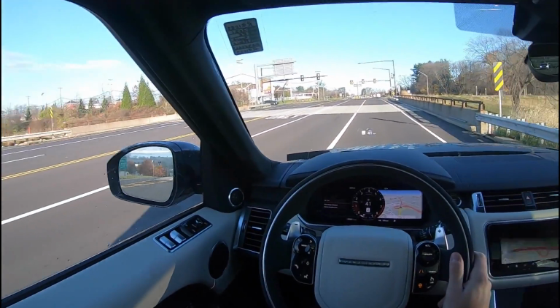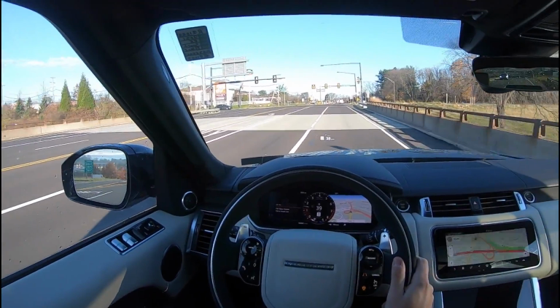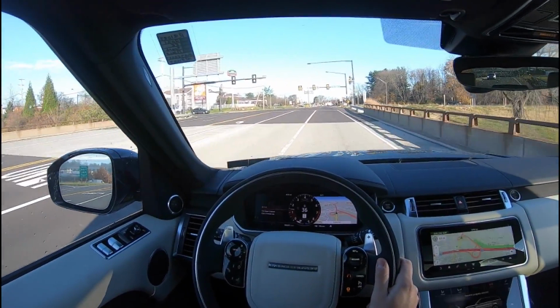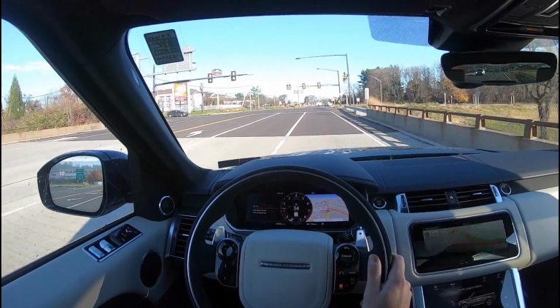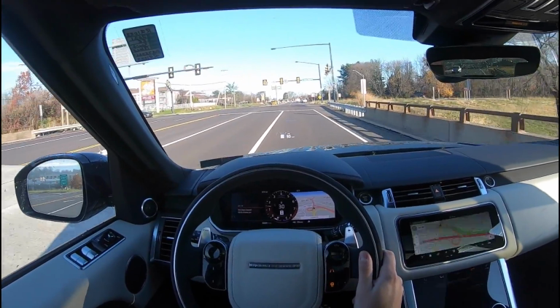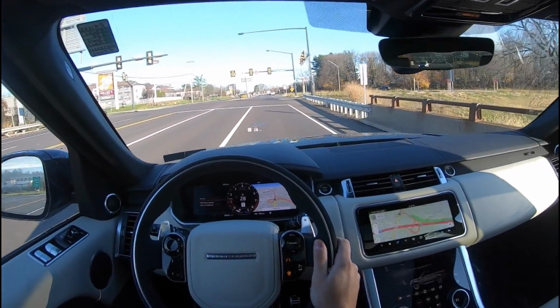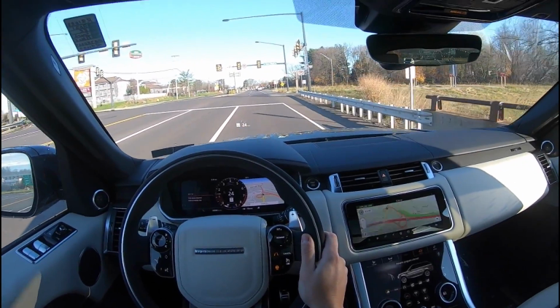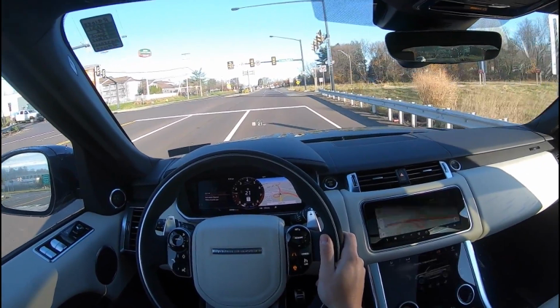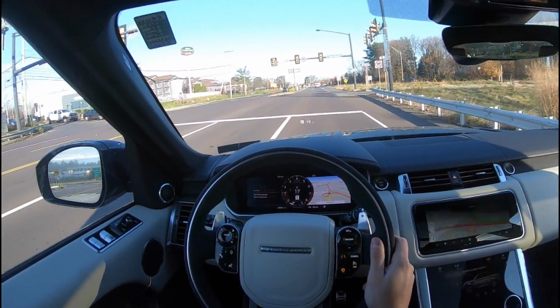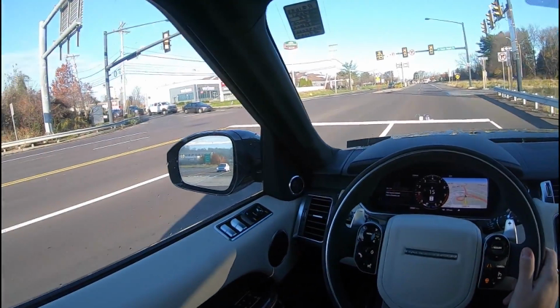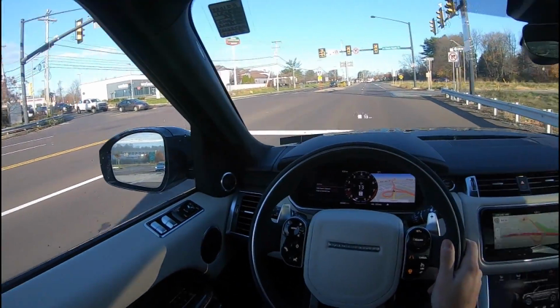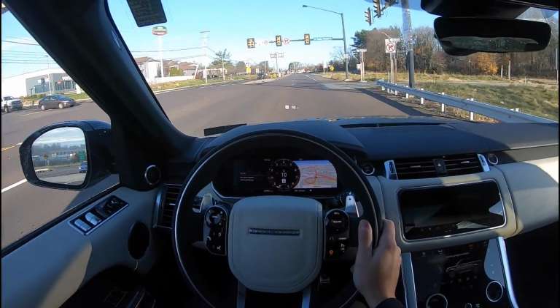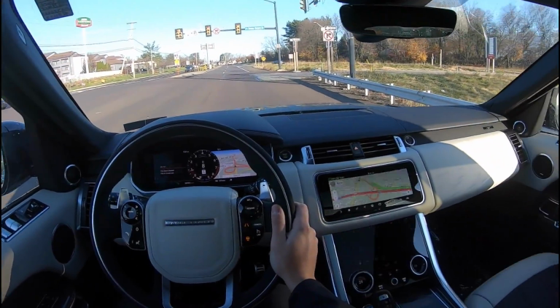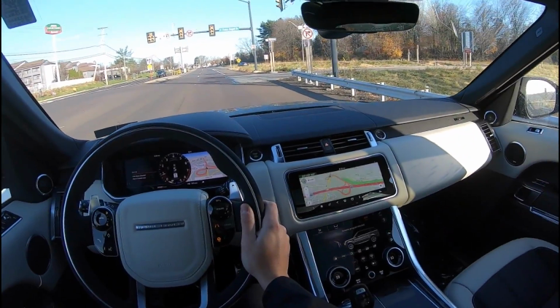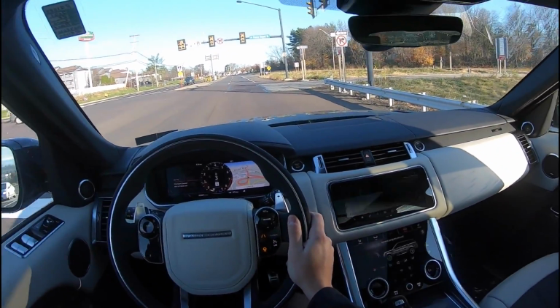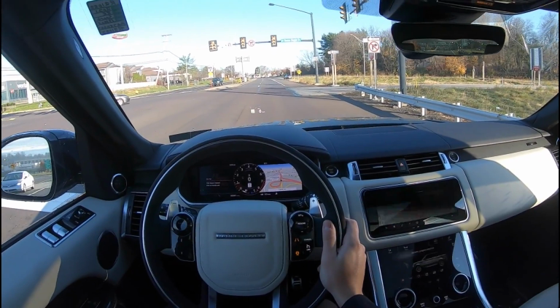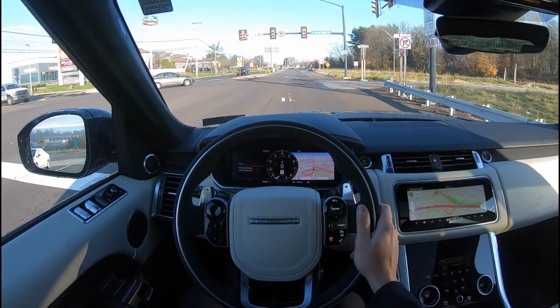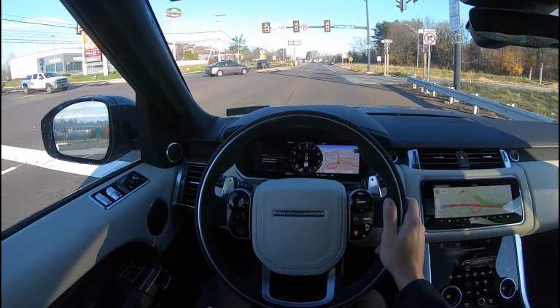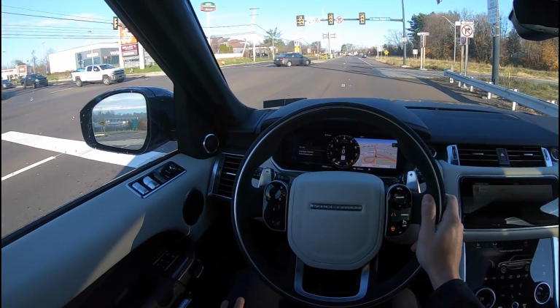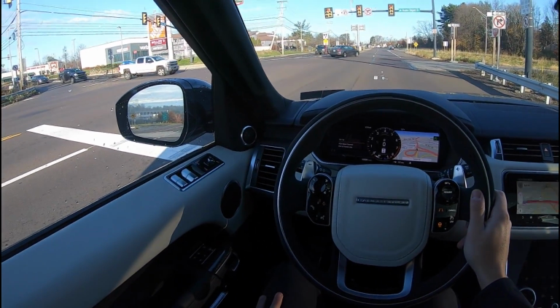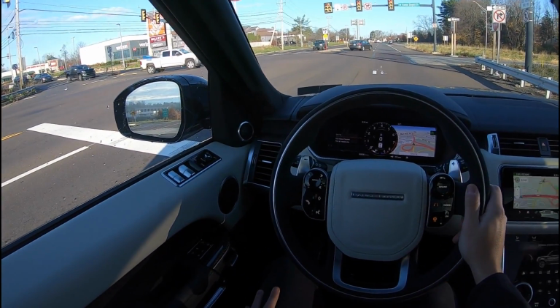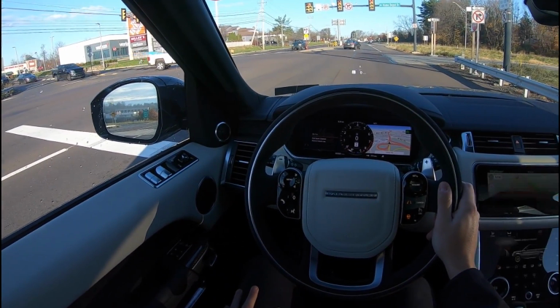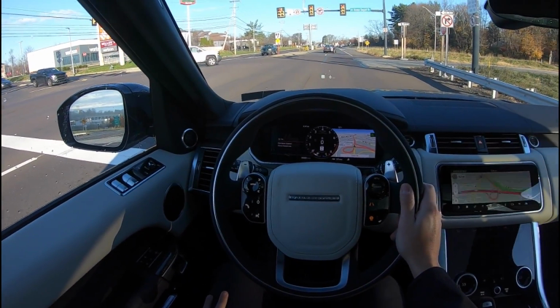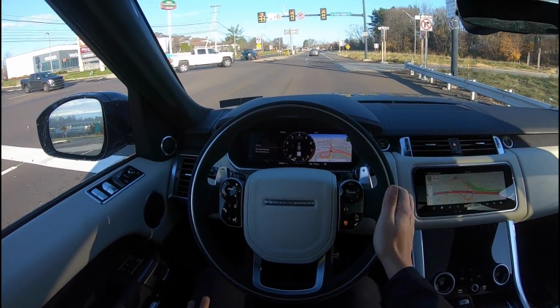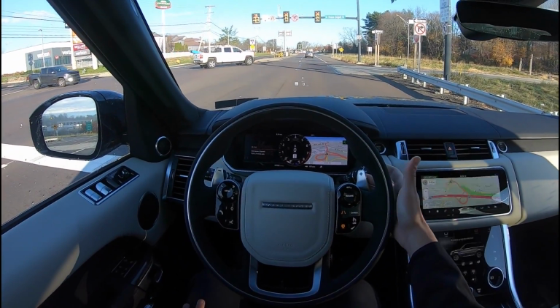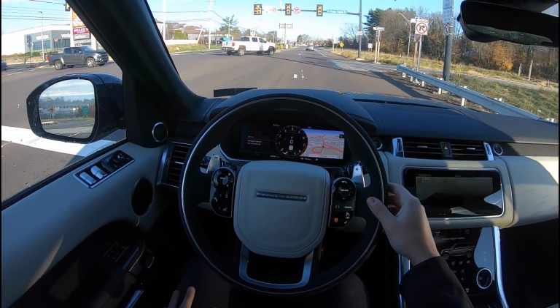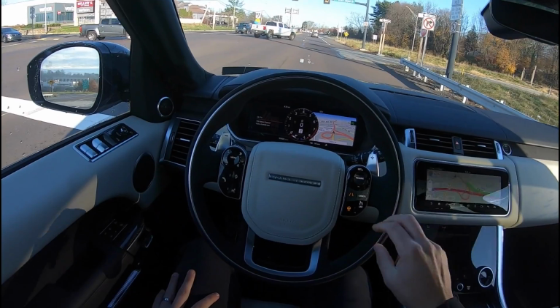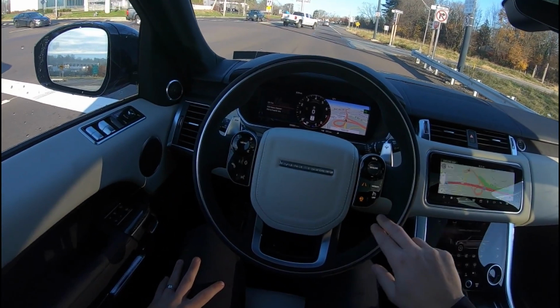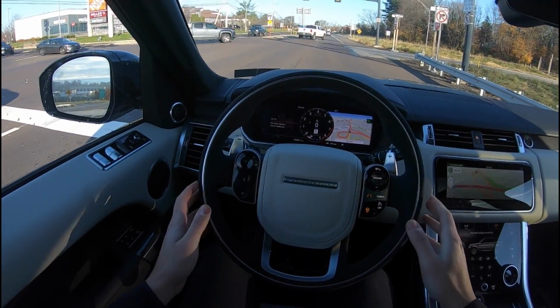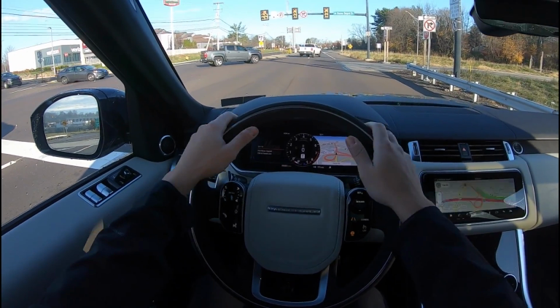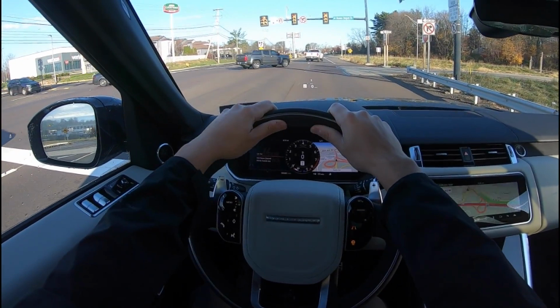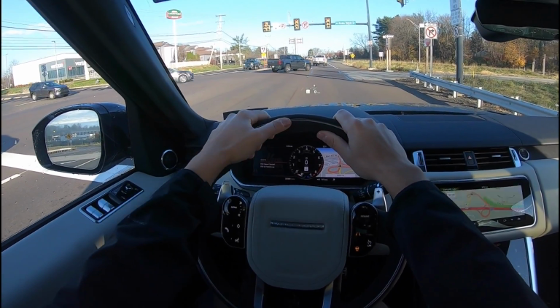Yeah, I can get used to this car. This suede — man, it feels so good.